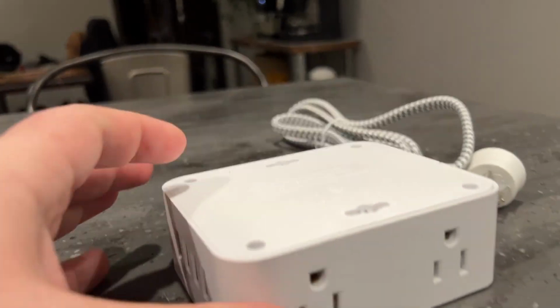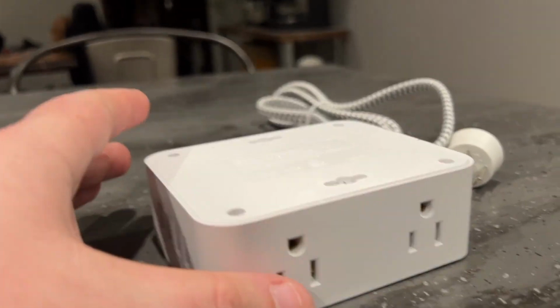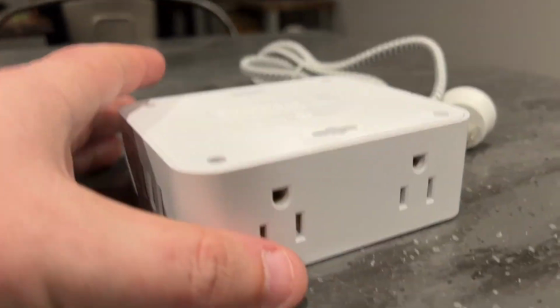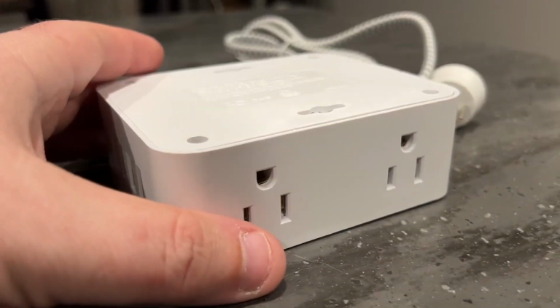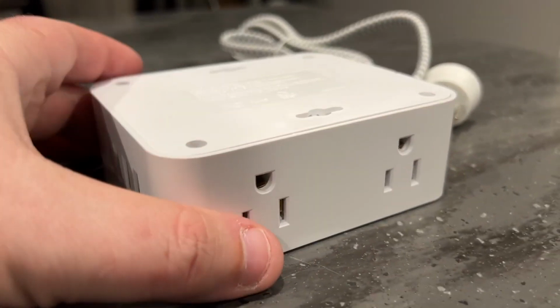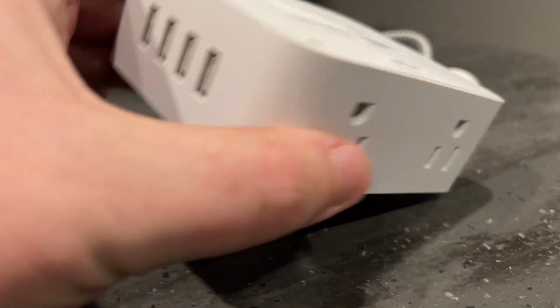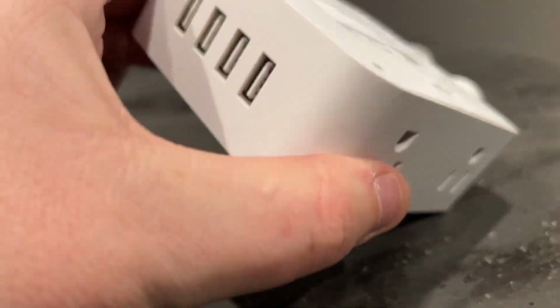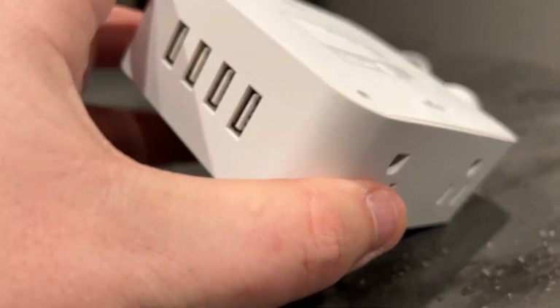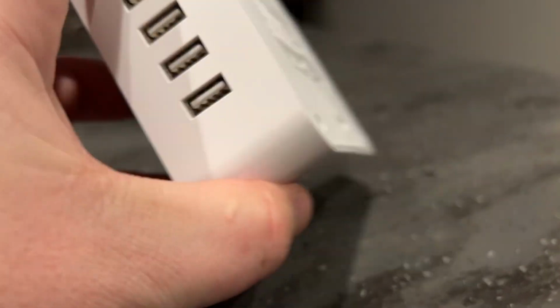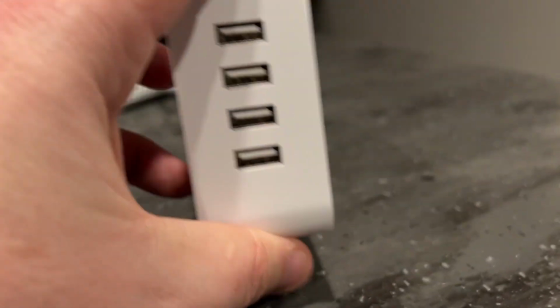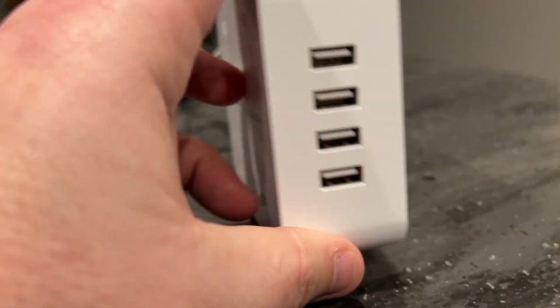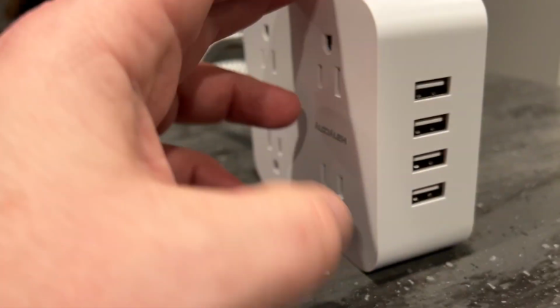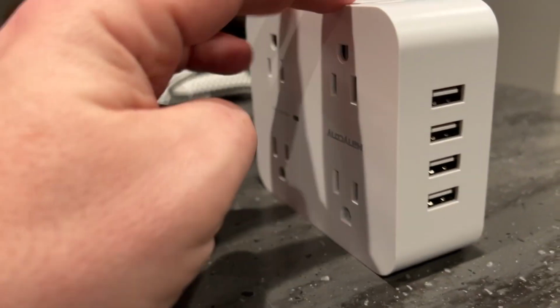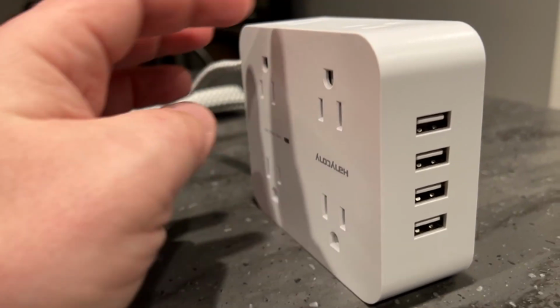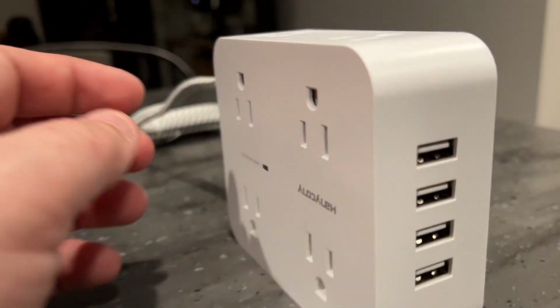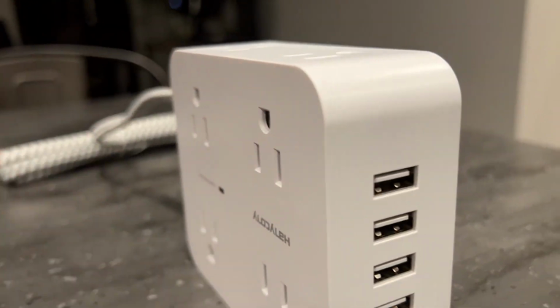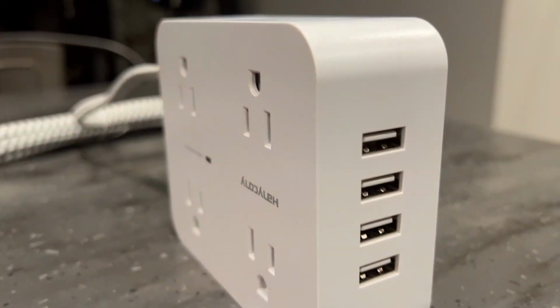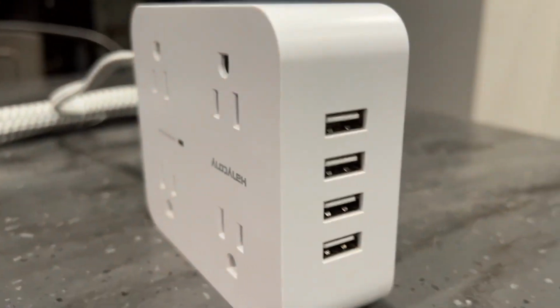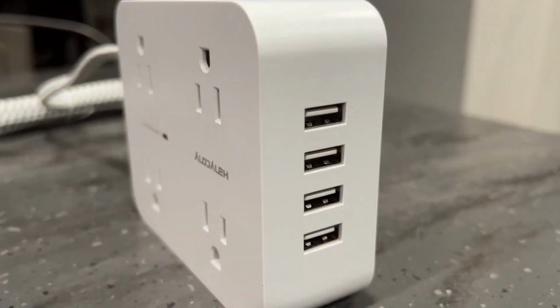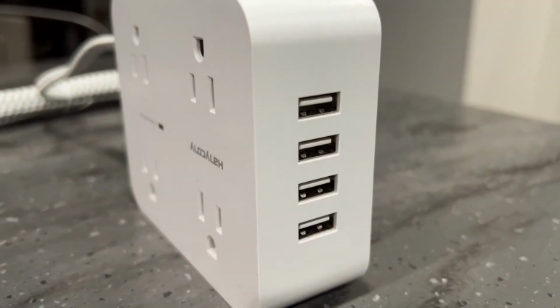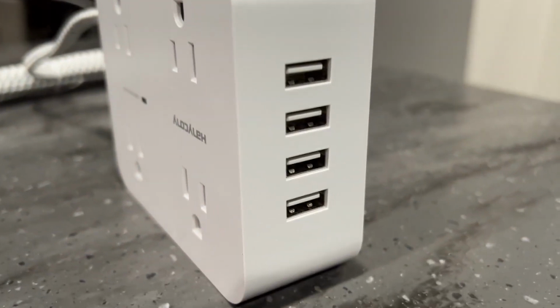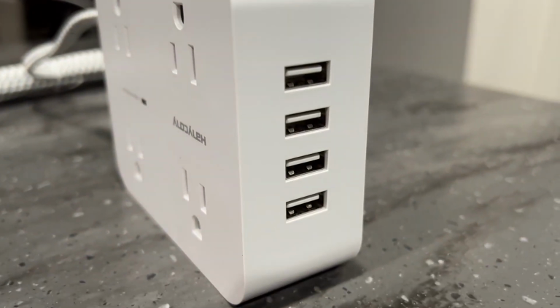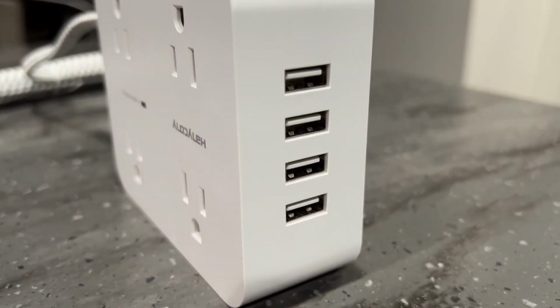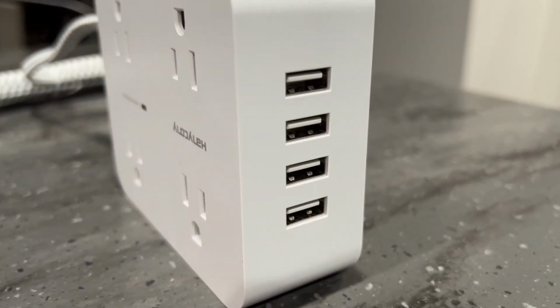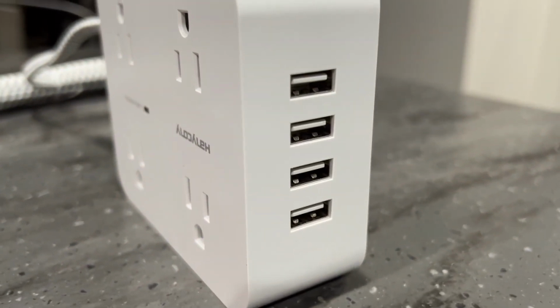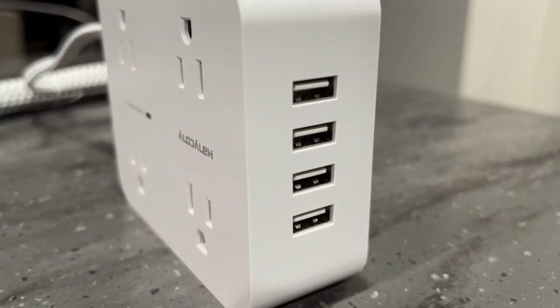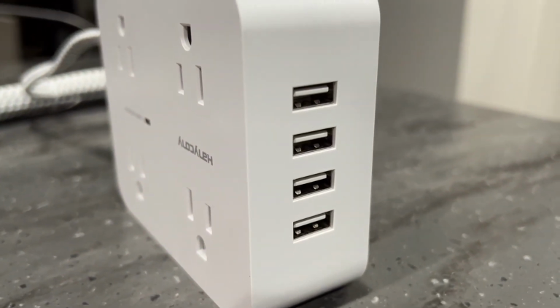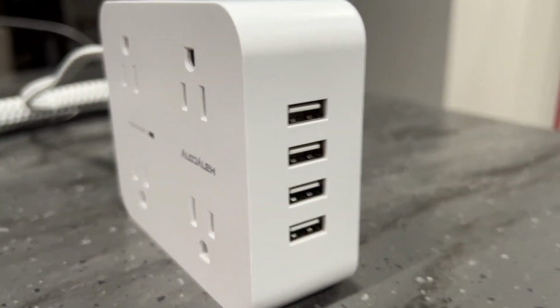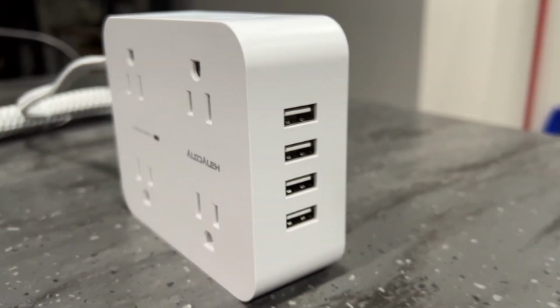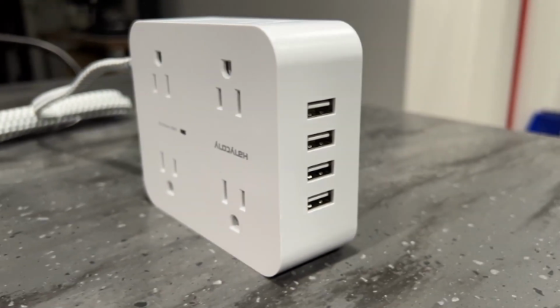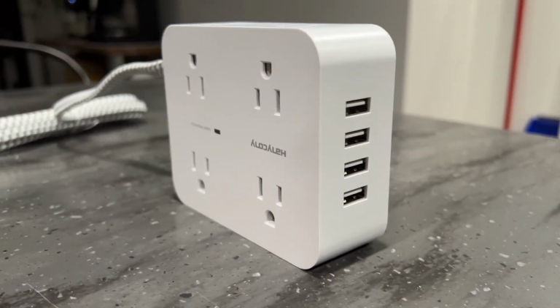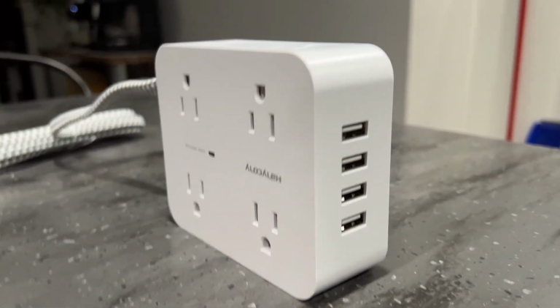The thing that we love is all the ports, but most importantly for our technology gadgets, we can literally have four USB ports charging things while we're at work.